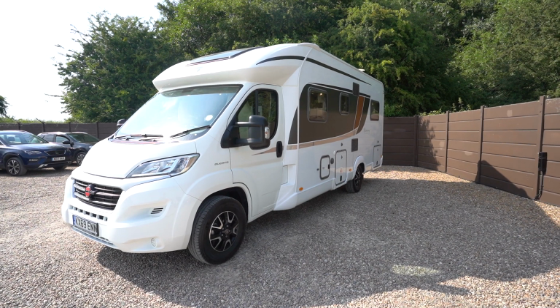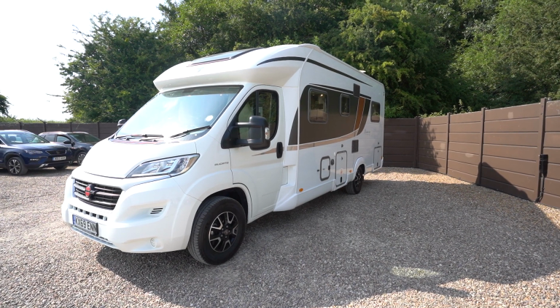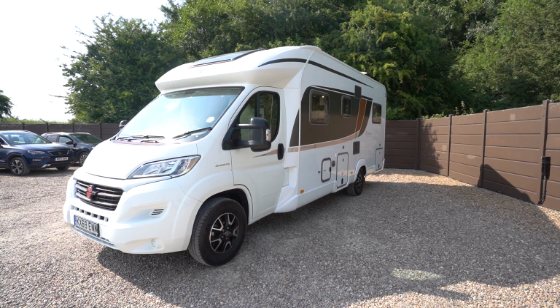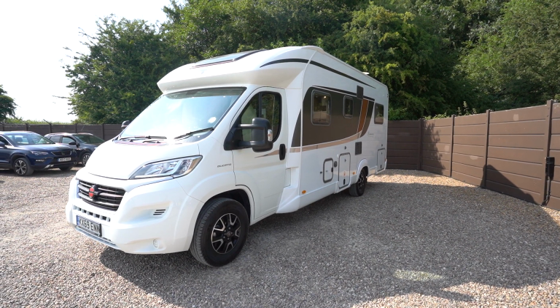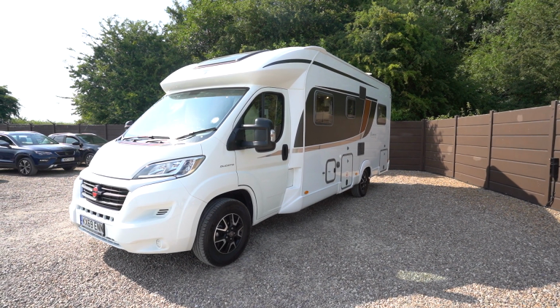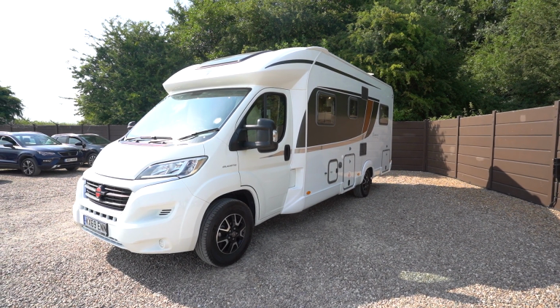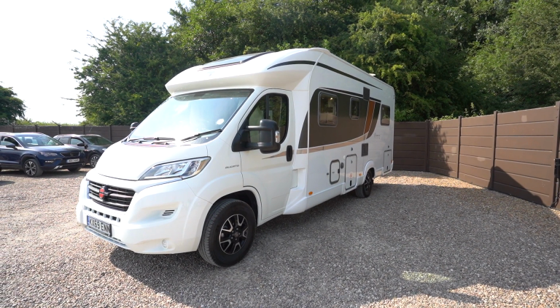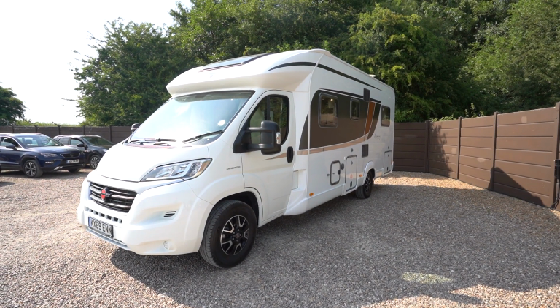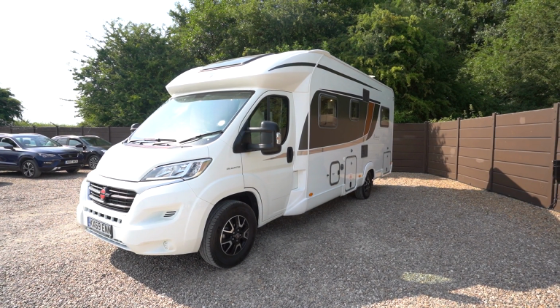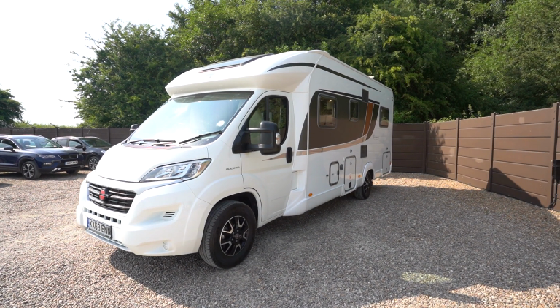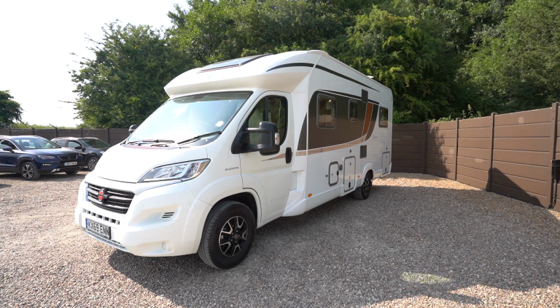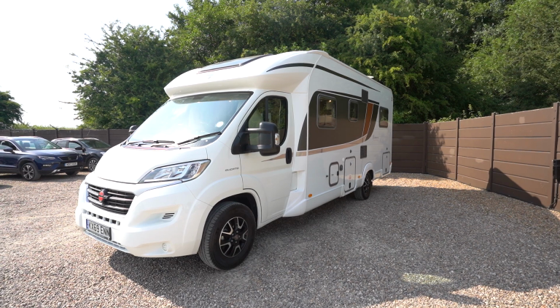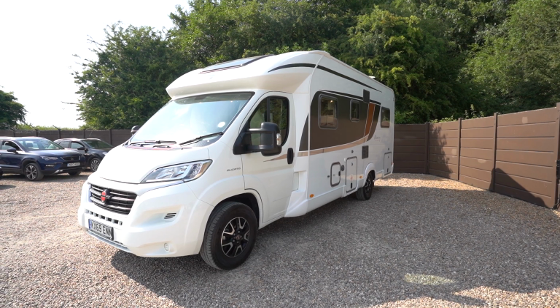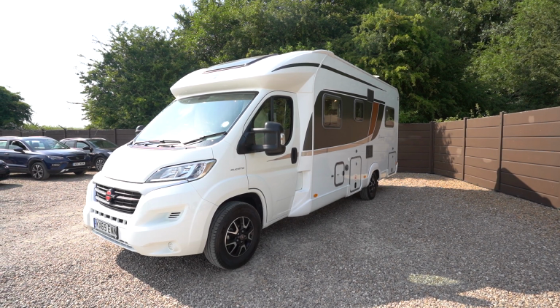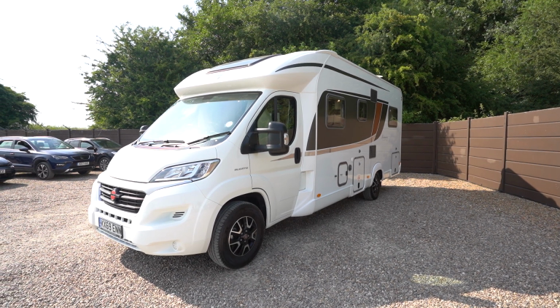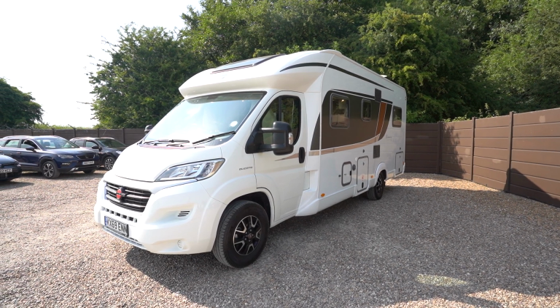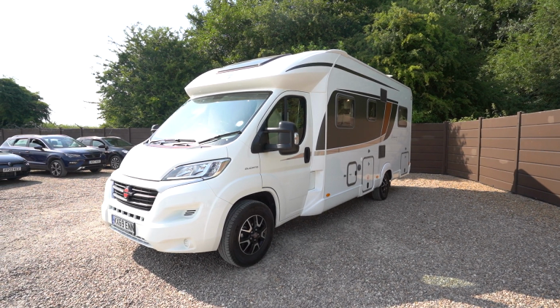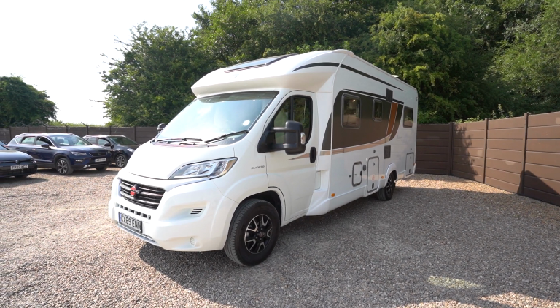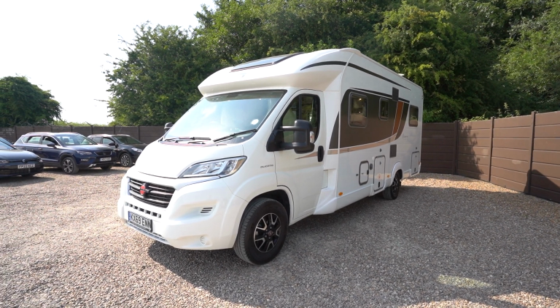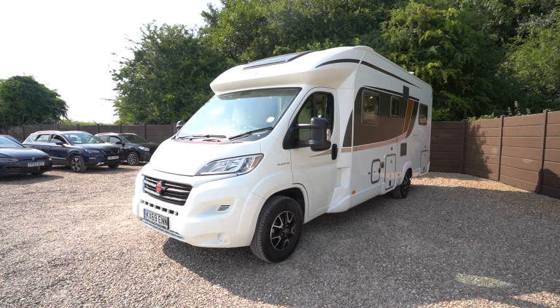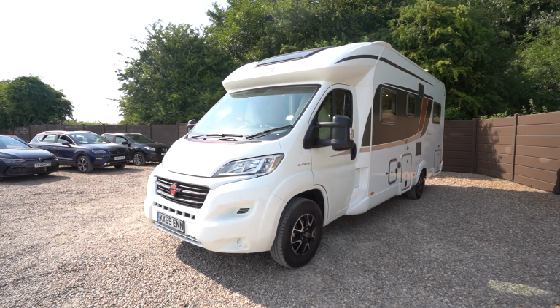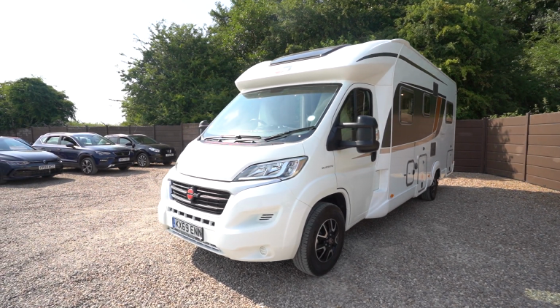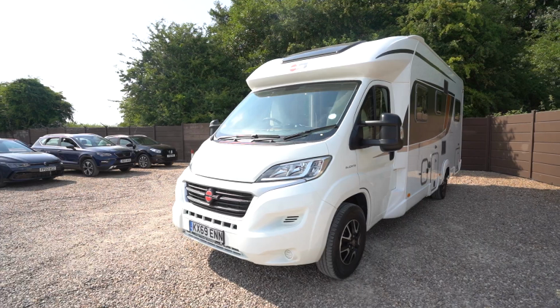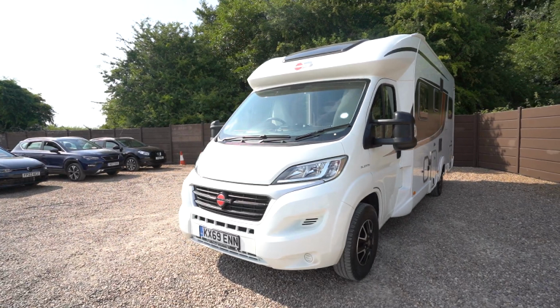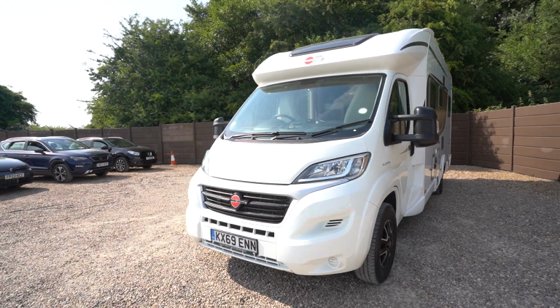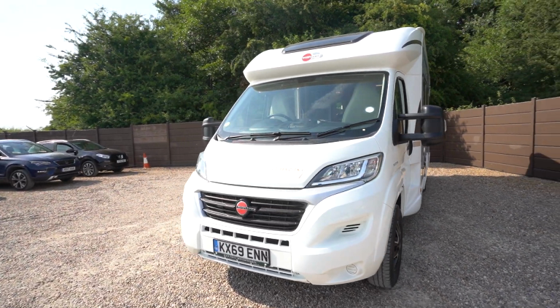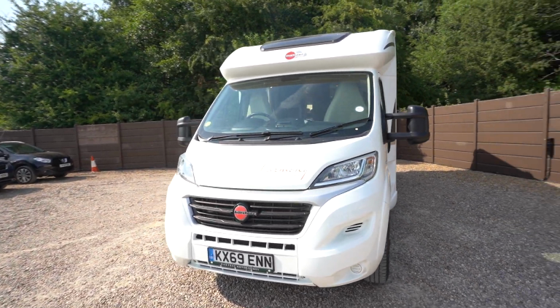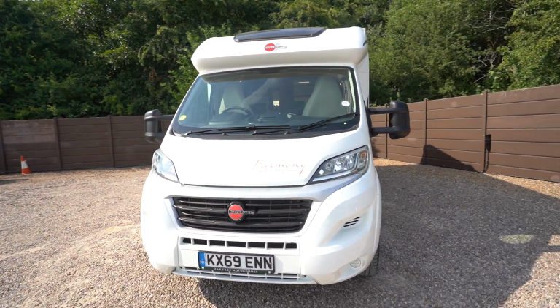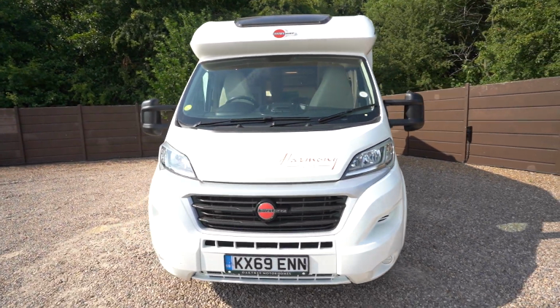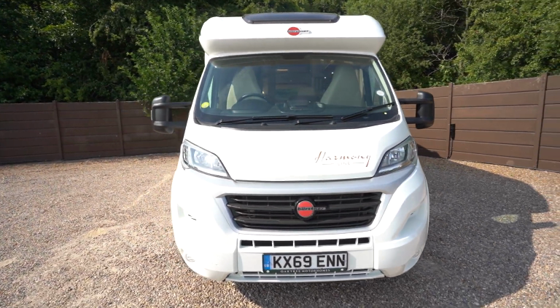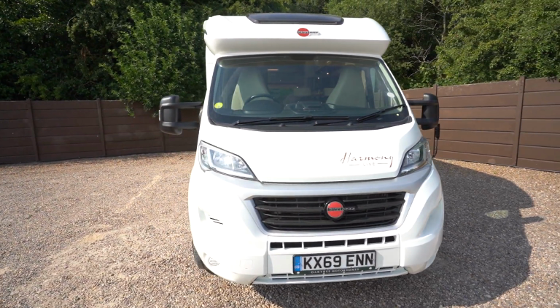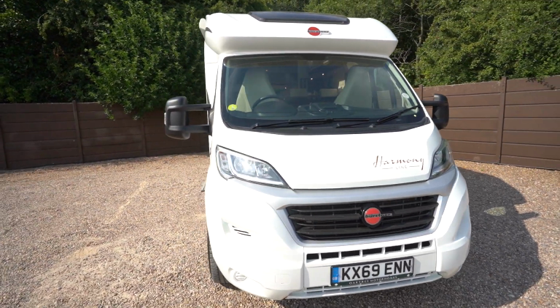Hello everyone, it's Ben from Oaktree here. Today we'll be walking around this lovely Bursner Liceo Harmony Line T744. It's on a 2019 69-plate registration and in lovely condition.